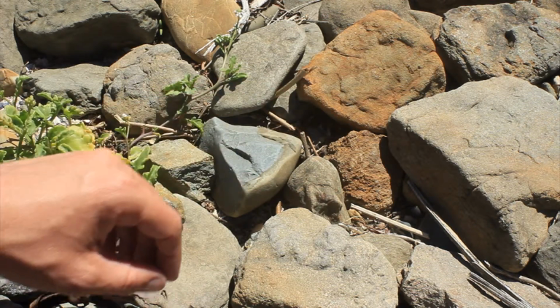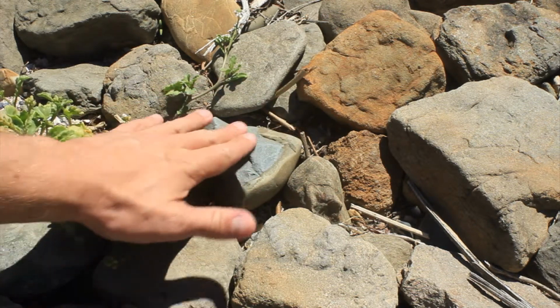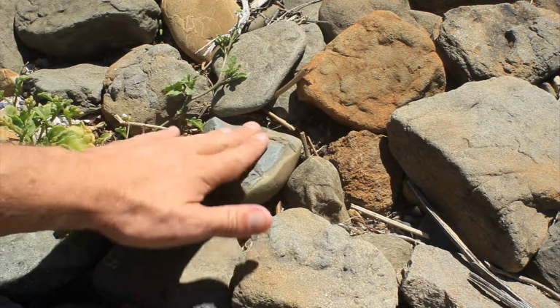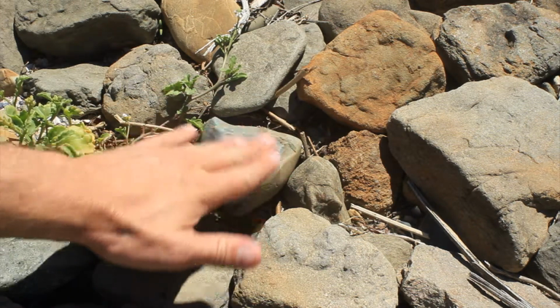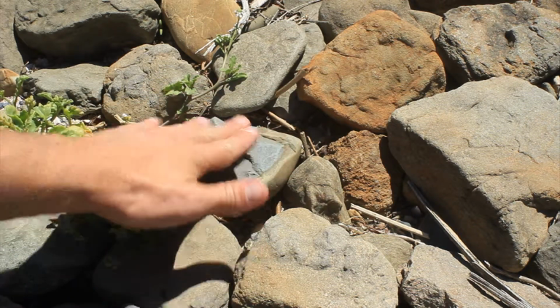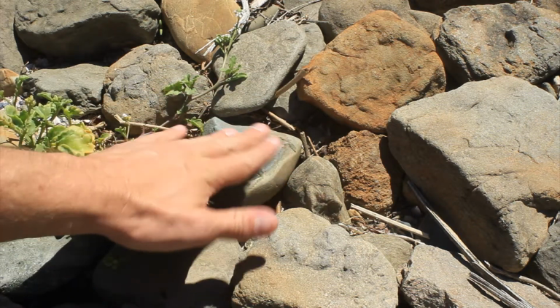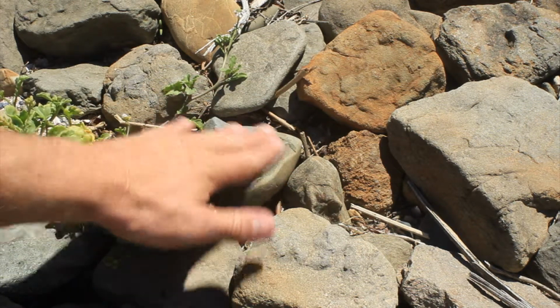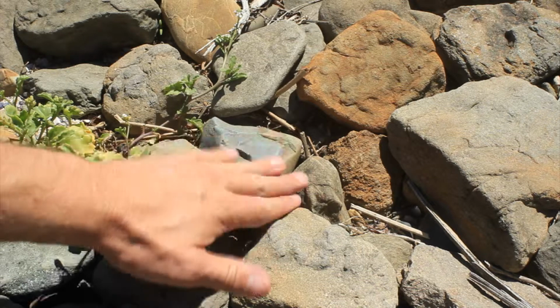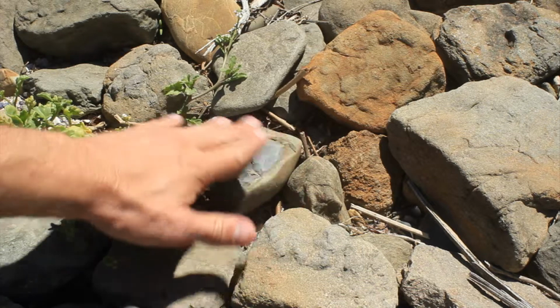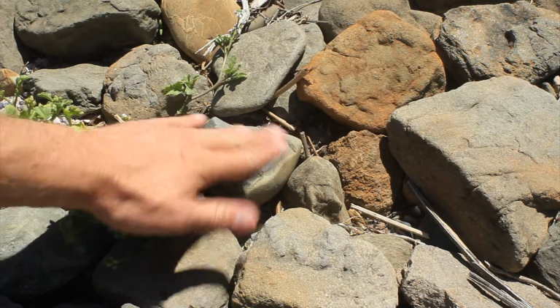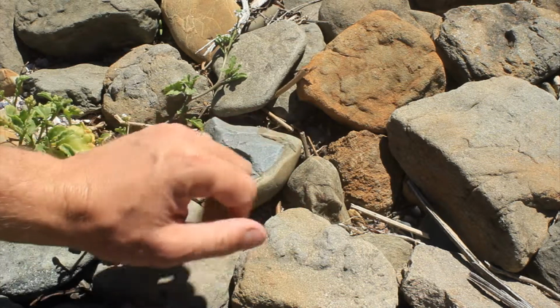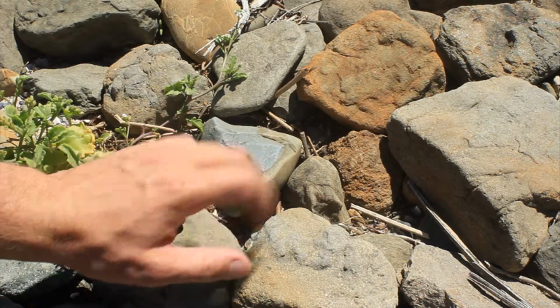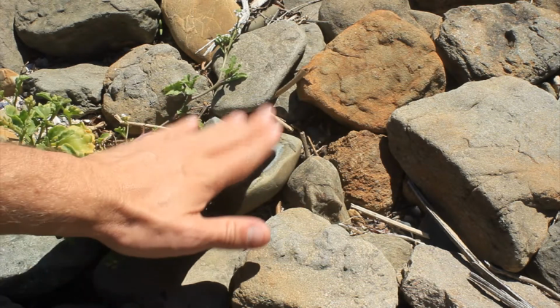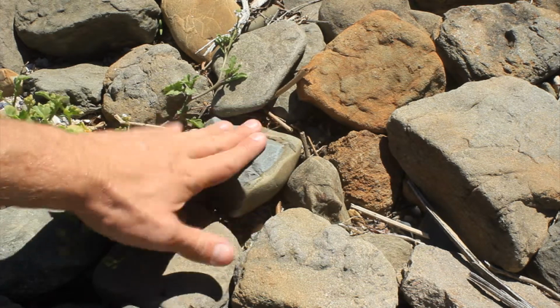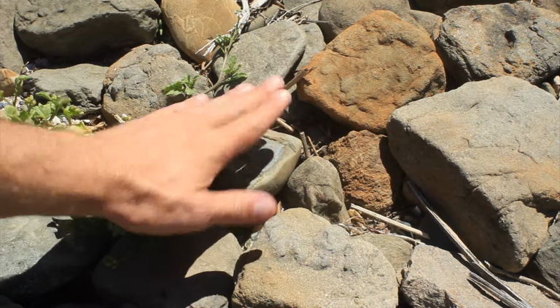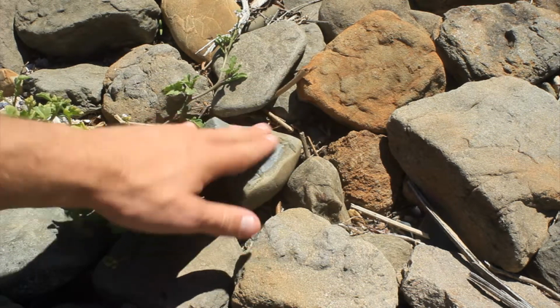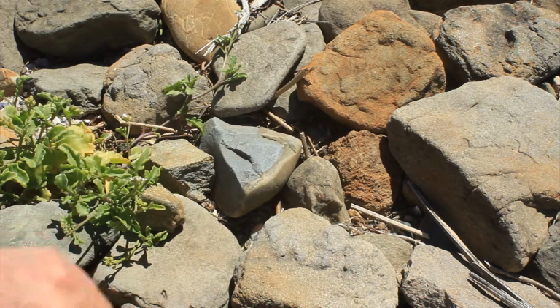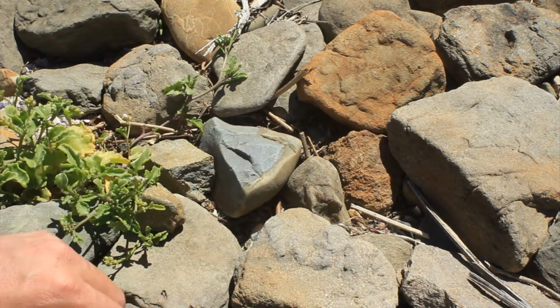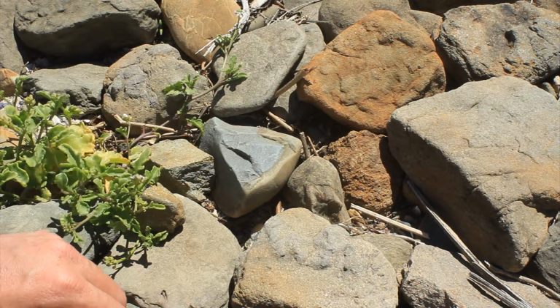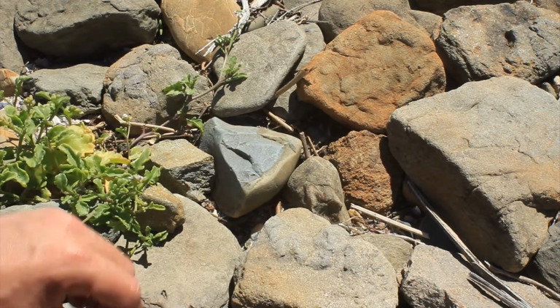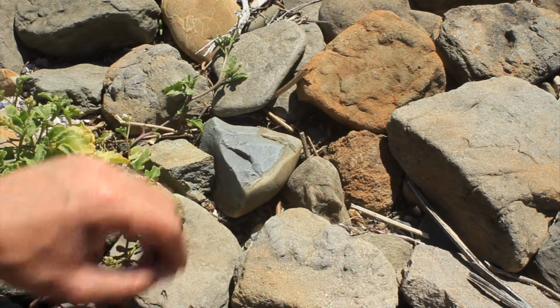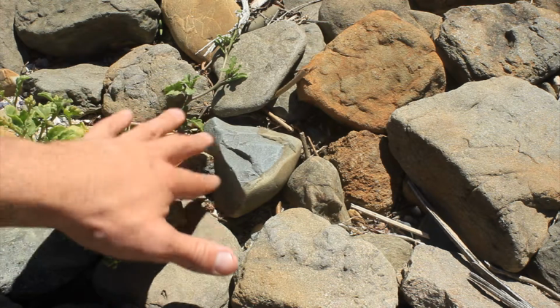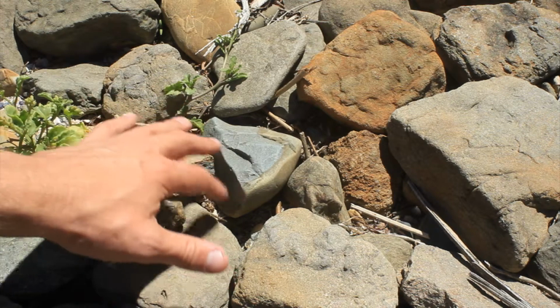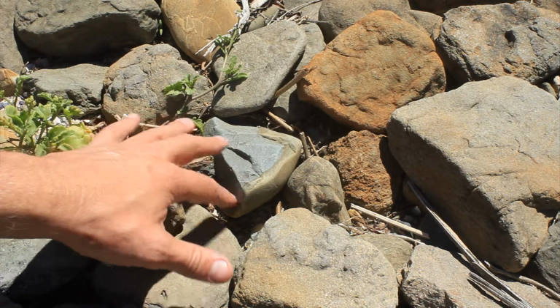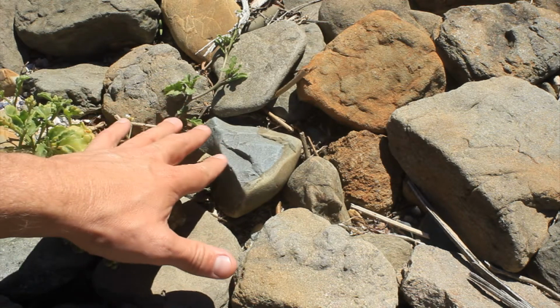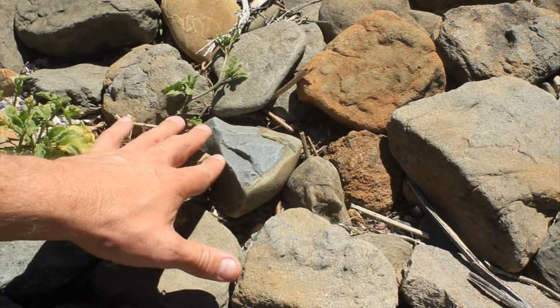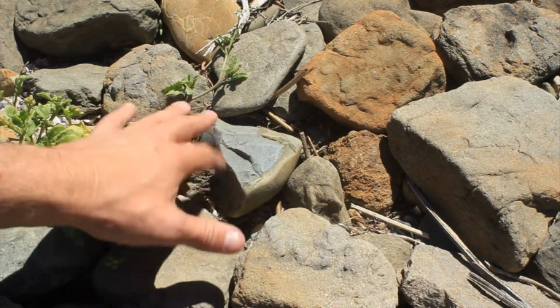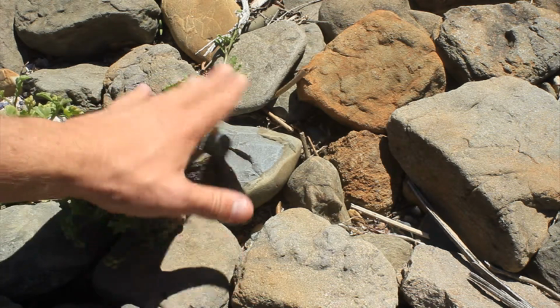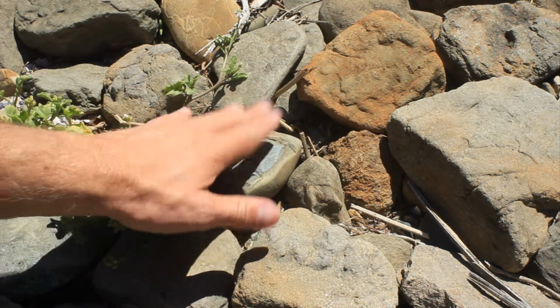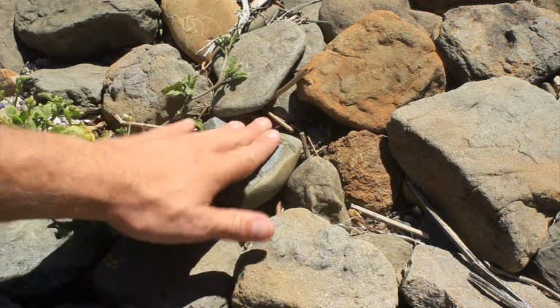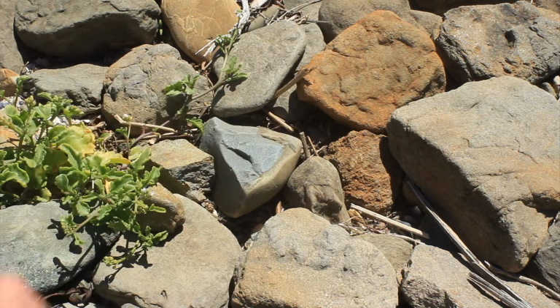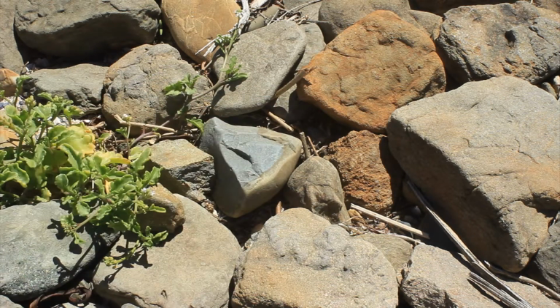We can see by the fine silica structured grains of this rock that it would have made for good tools, and good flakes would have come off that.